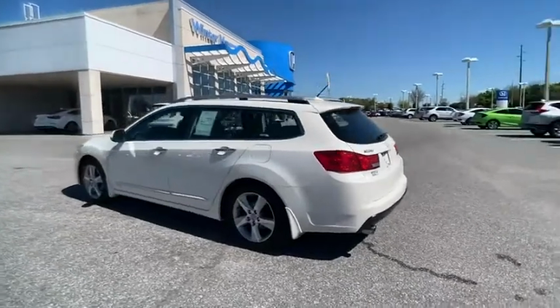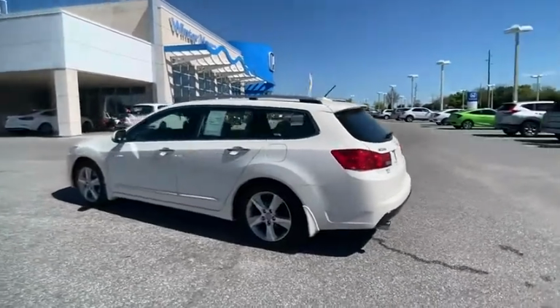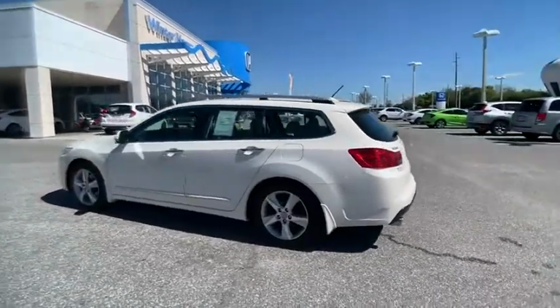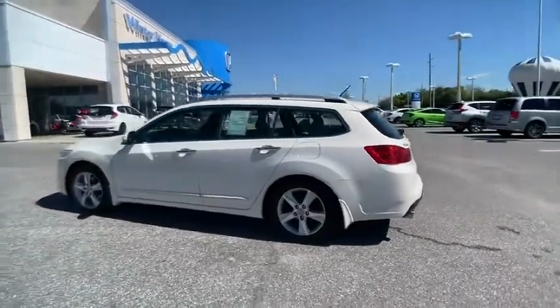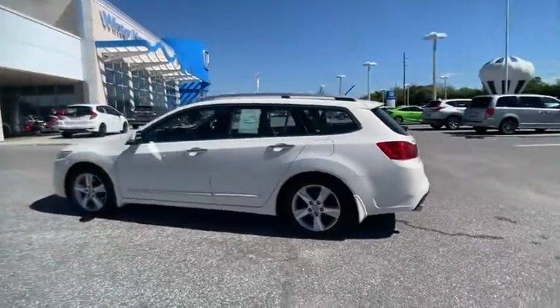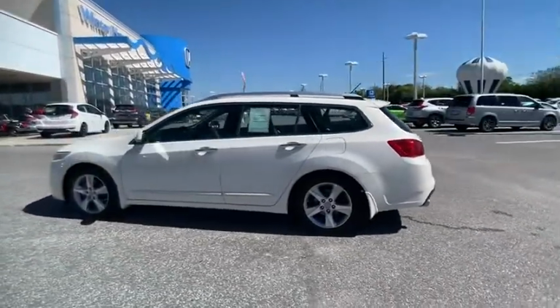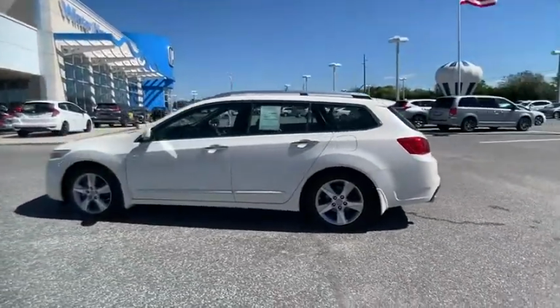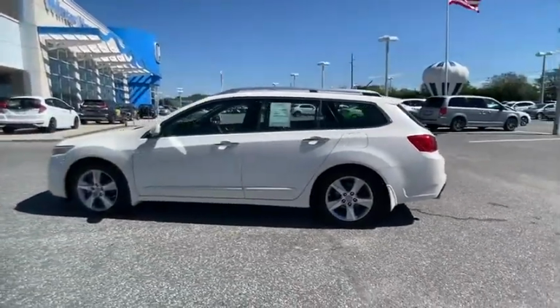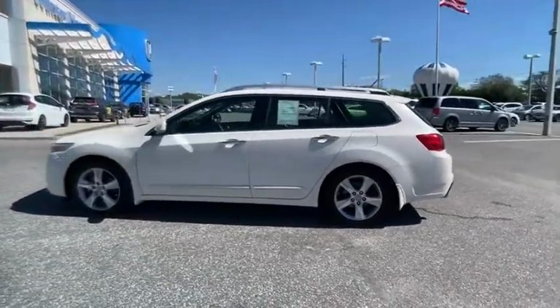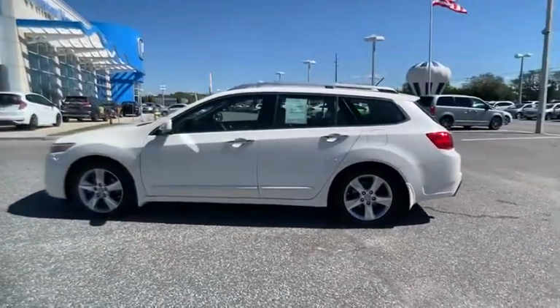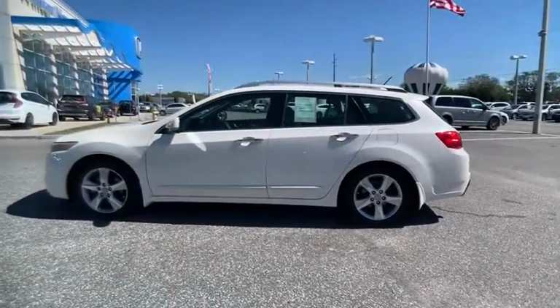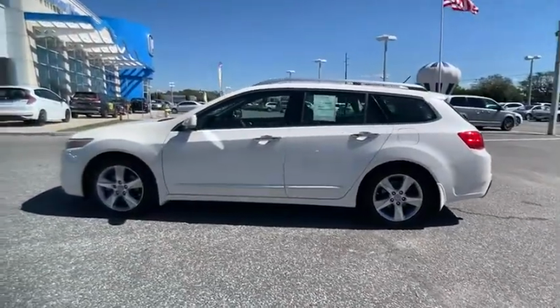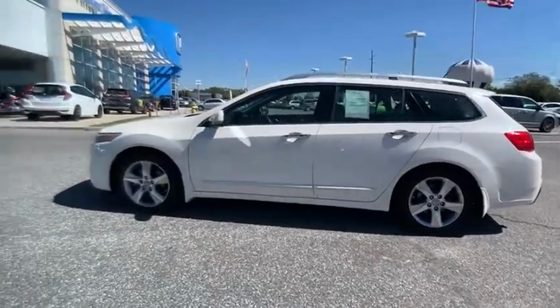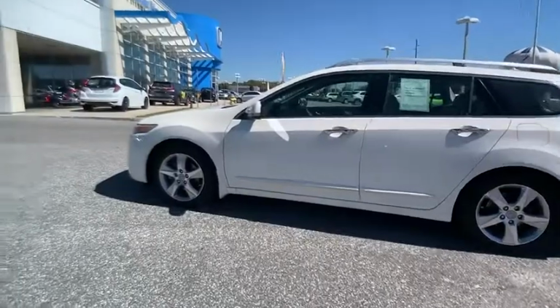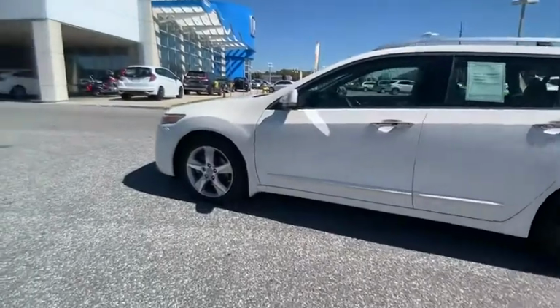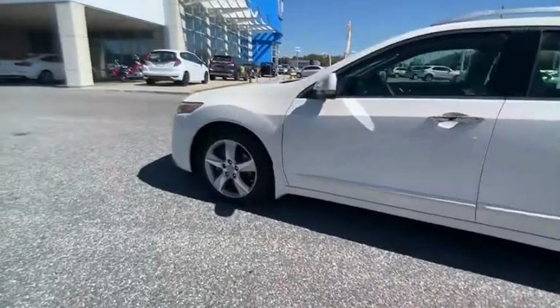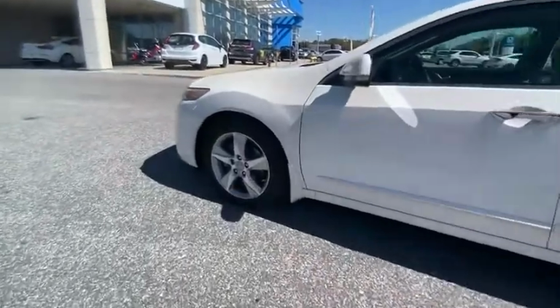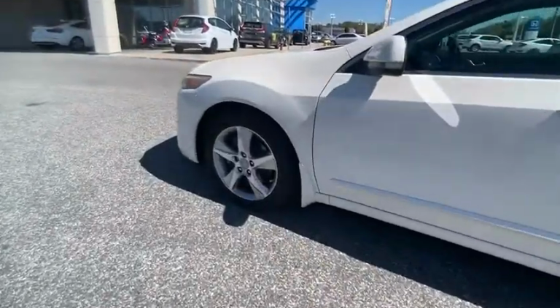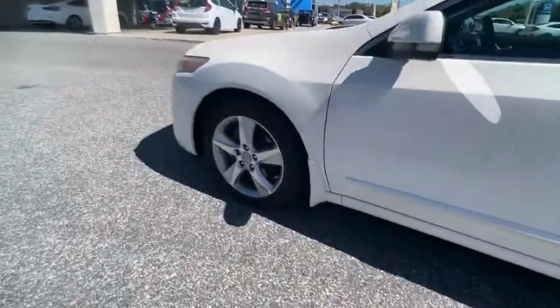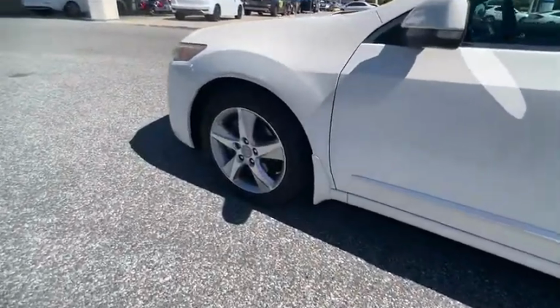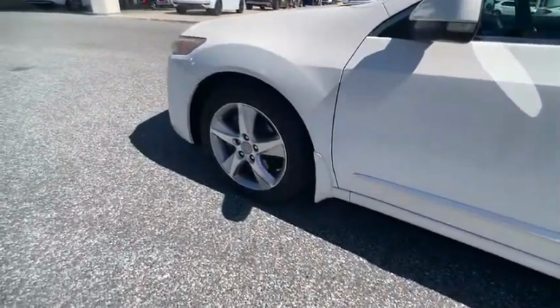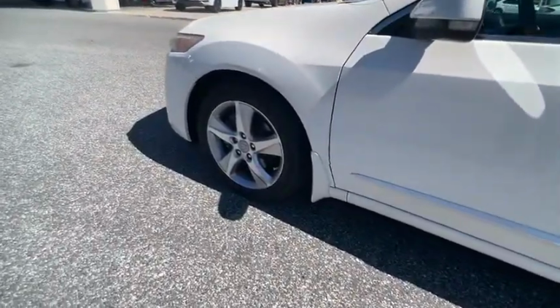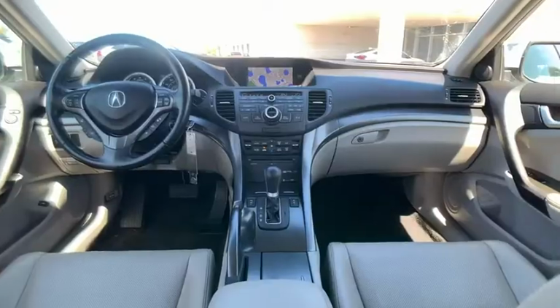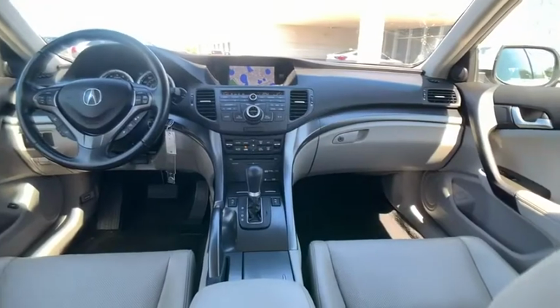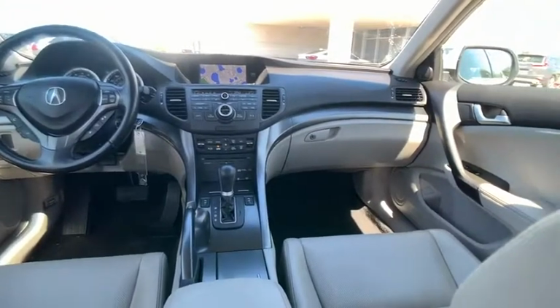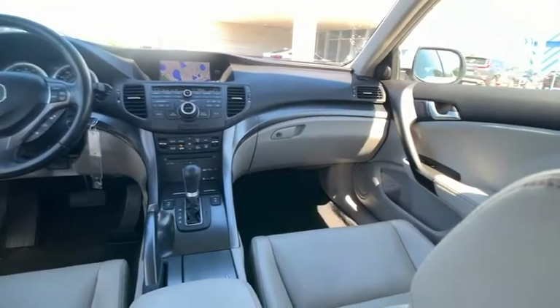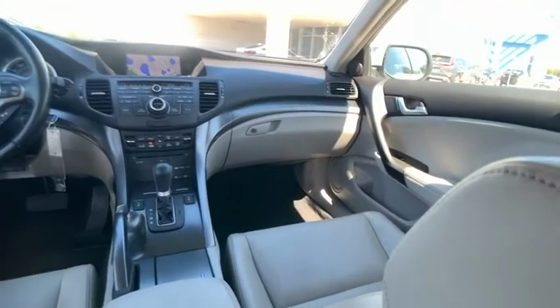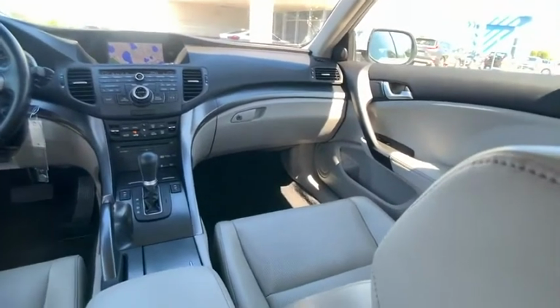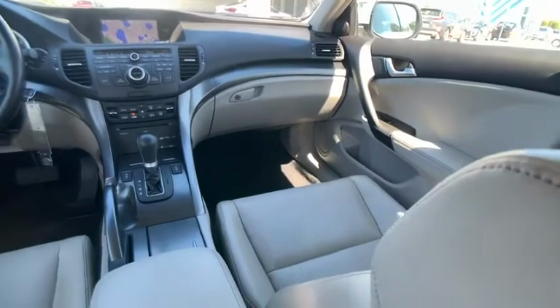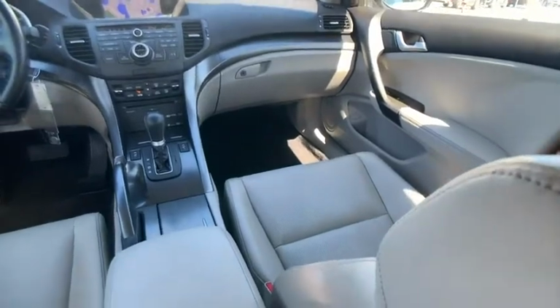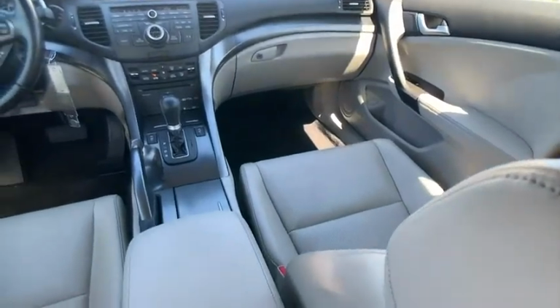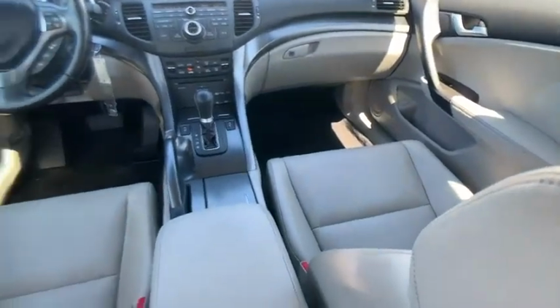This vehicle has less than 110,000 miles. Here are some of this vehicle's great options: Home Link garage door opener, auto-dimming rear view mirror, PPO, four-wheel ABS.